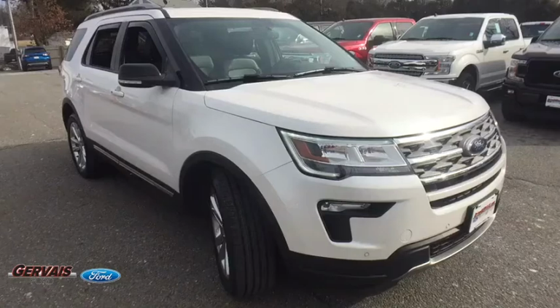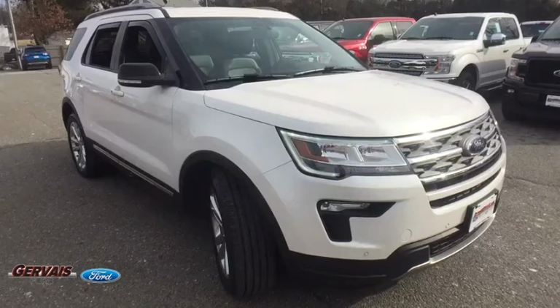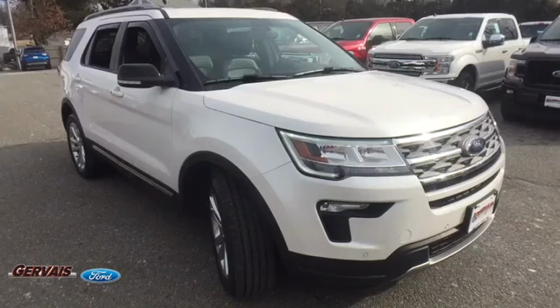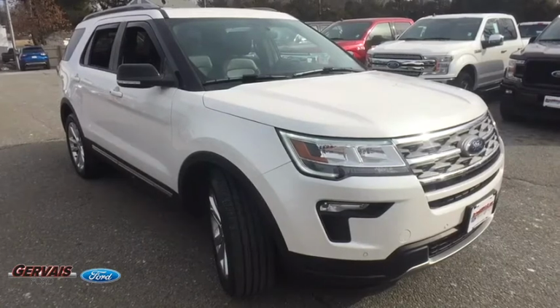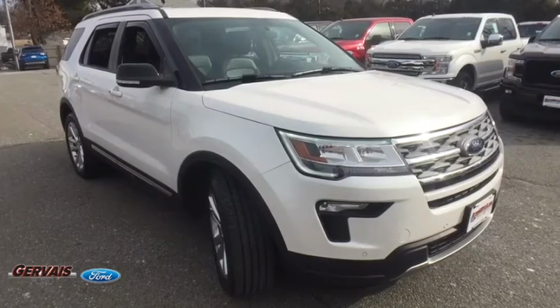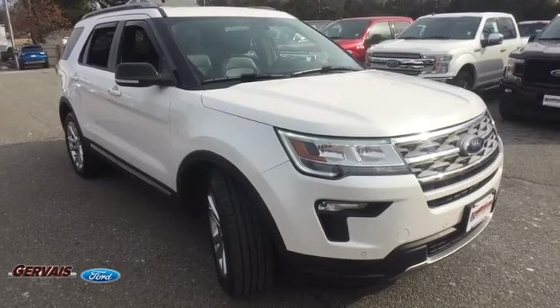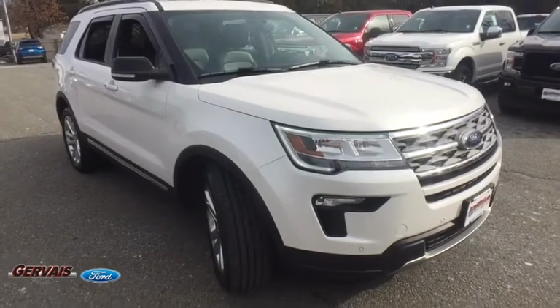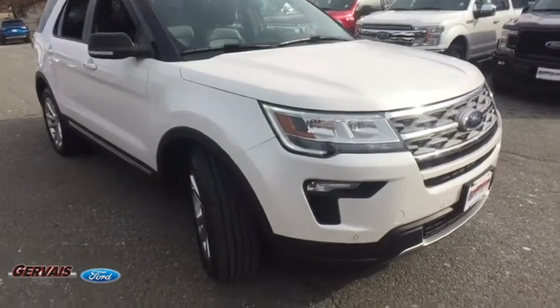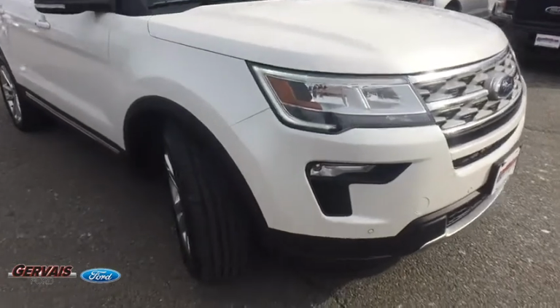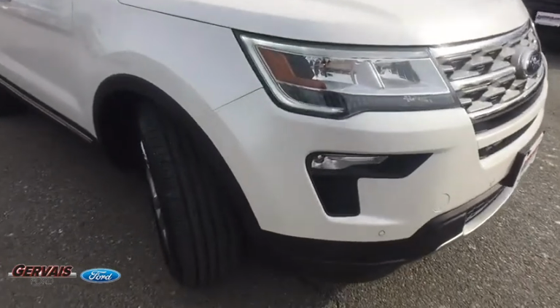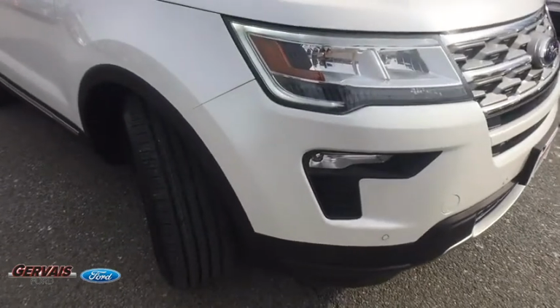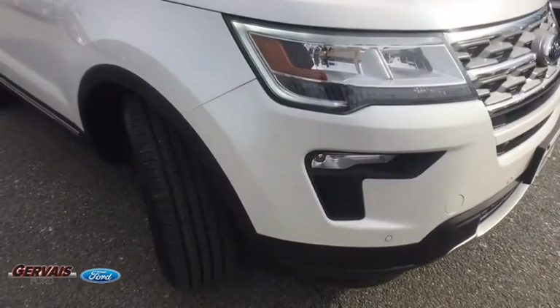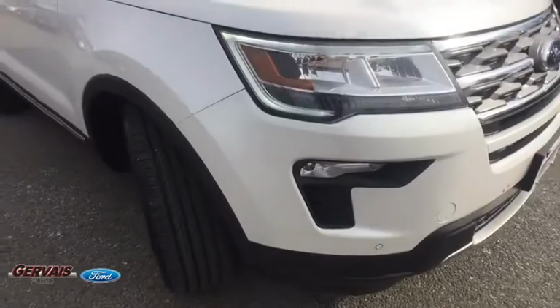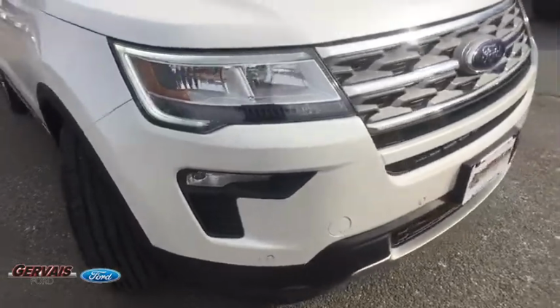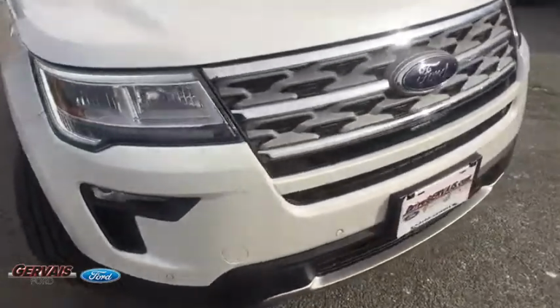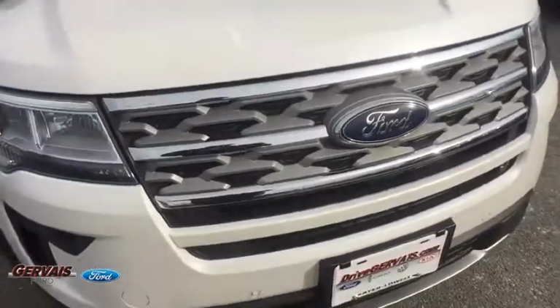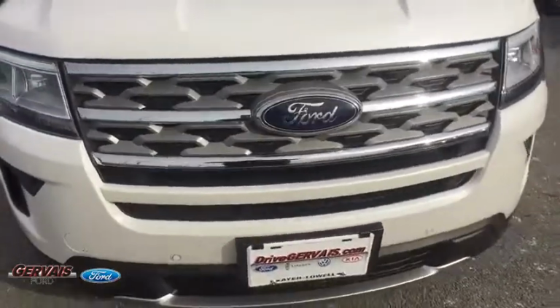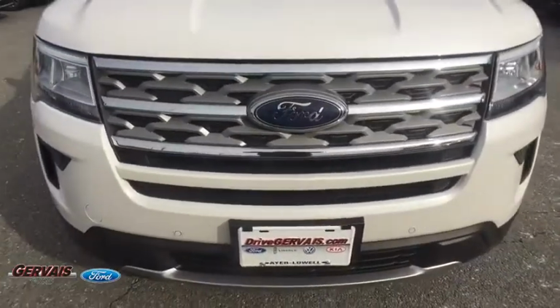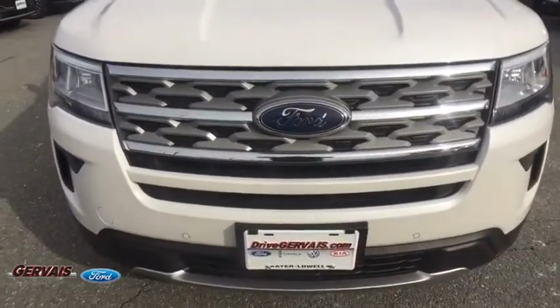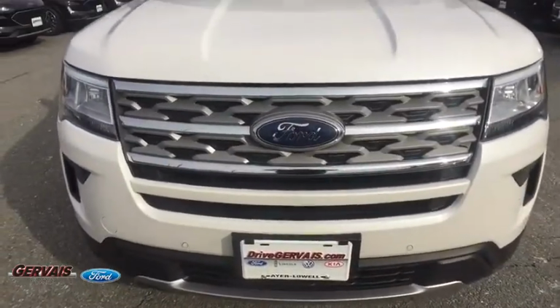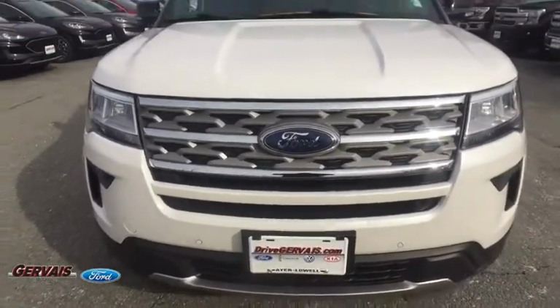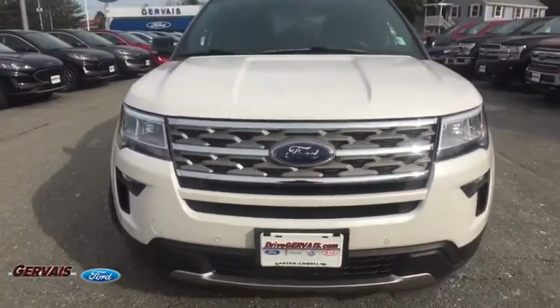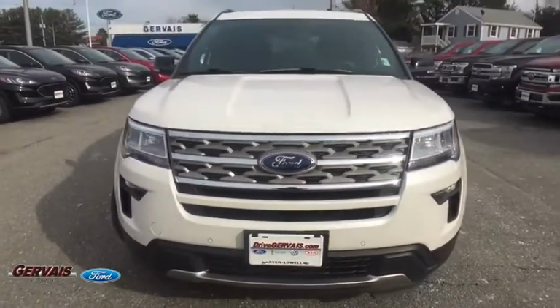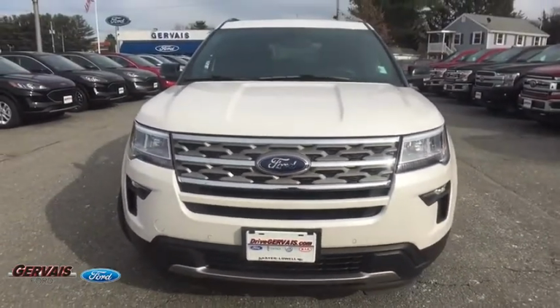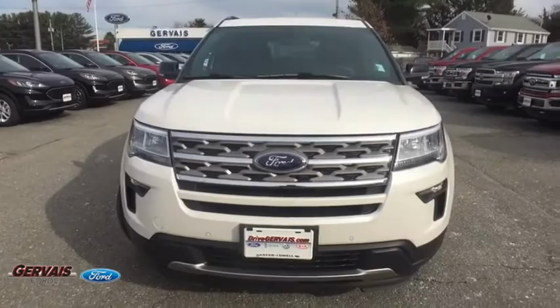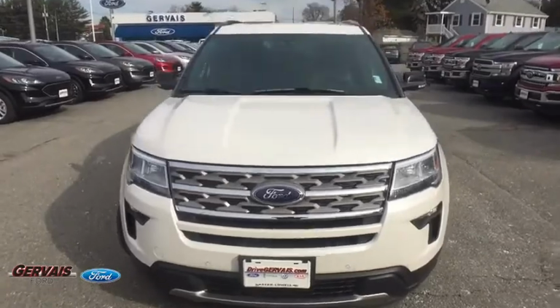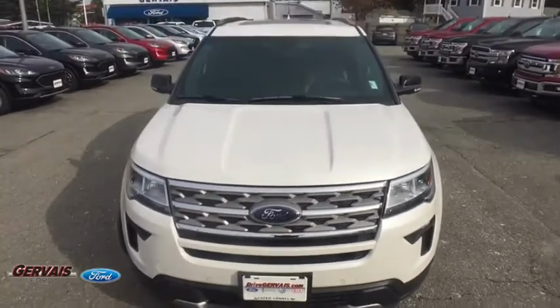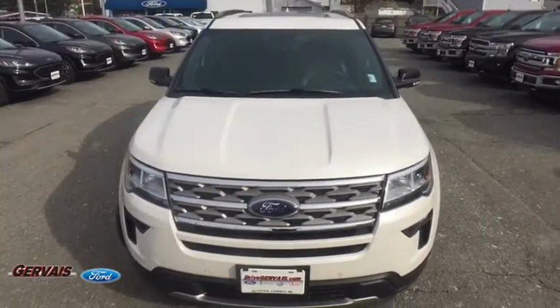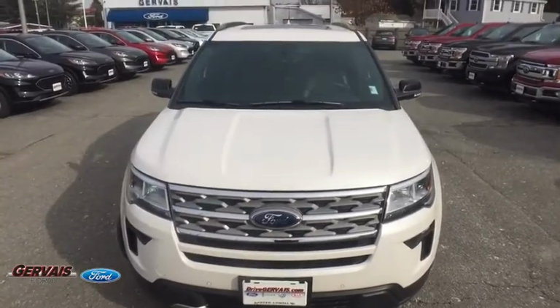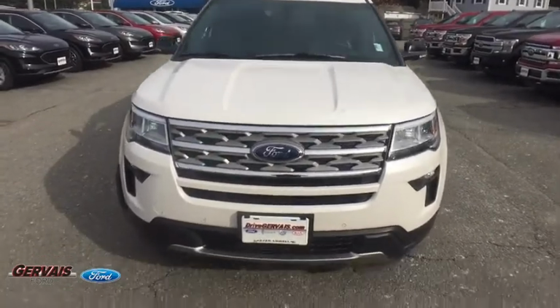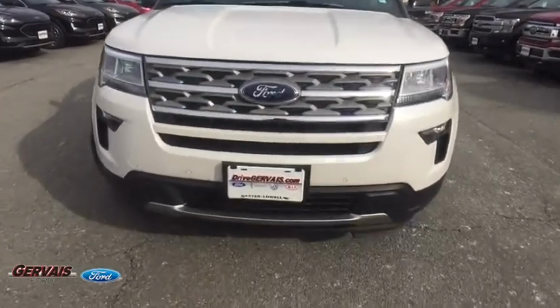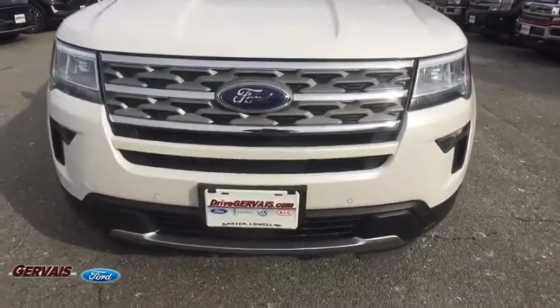Looking for the right vehicle? Check out the 2018 Ford Explorer. You've got a lot of capabilities to call on in a Ford Explorer. Don't underestimate your choices. This vehicle has less than 25,000 miles.